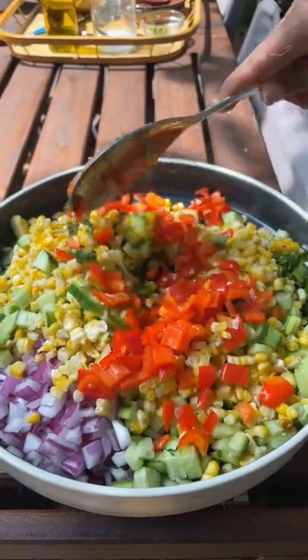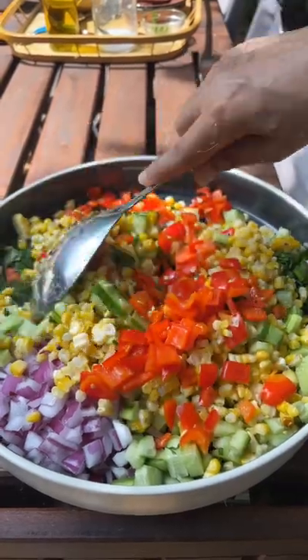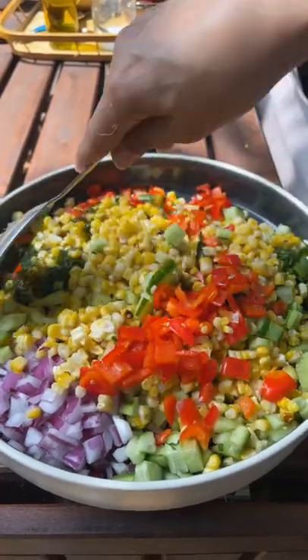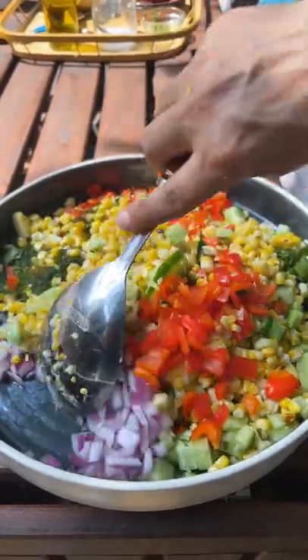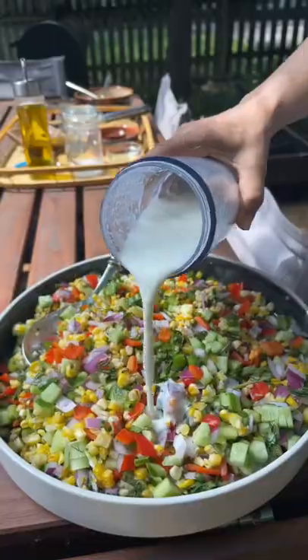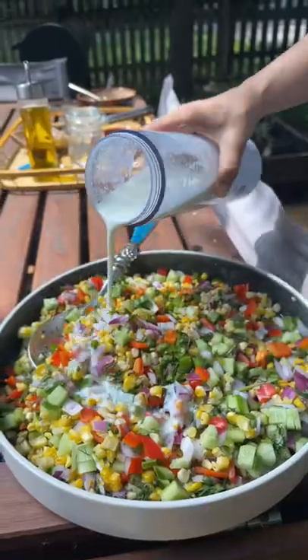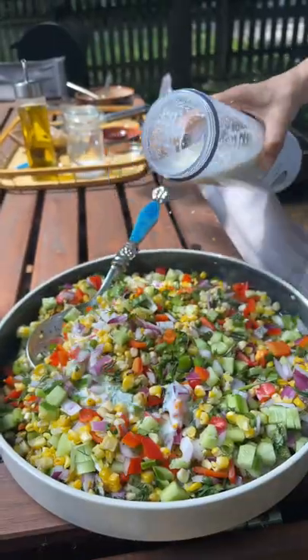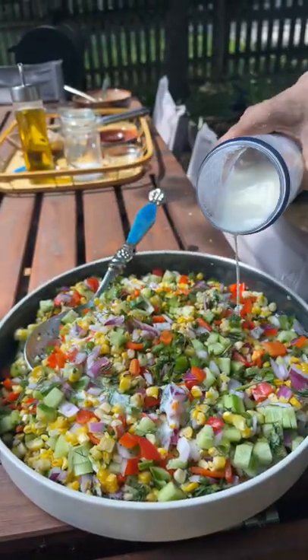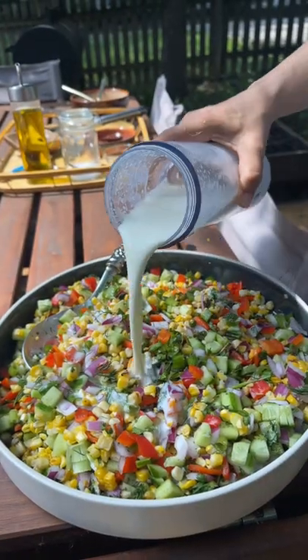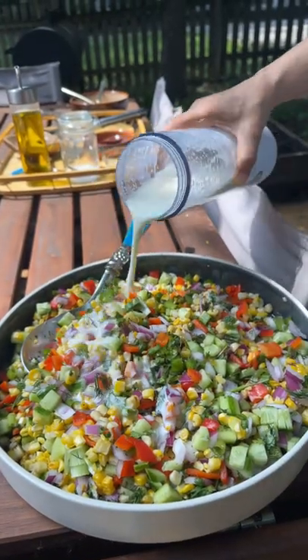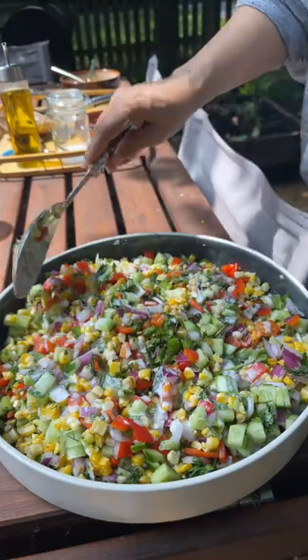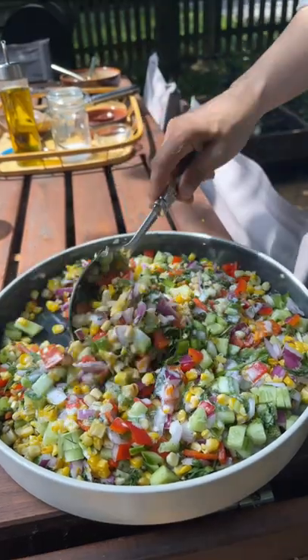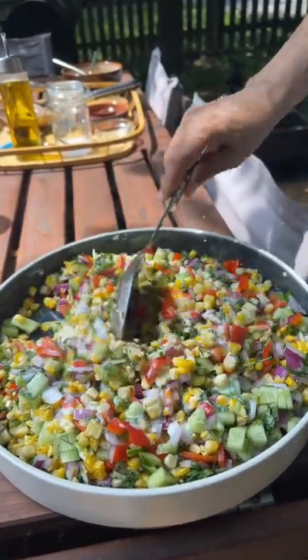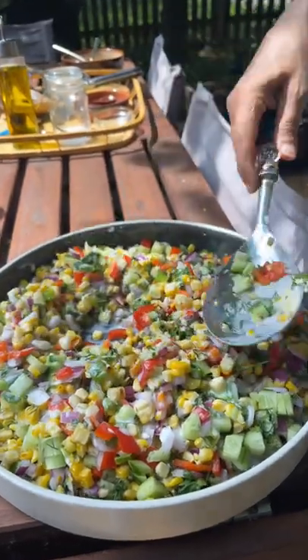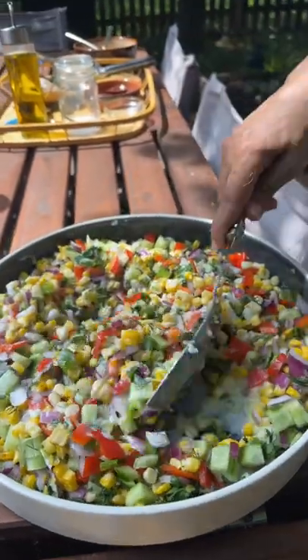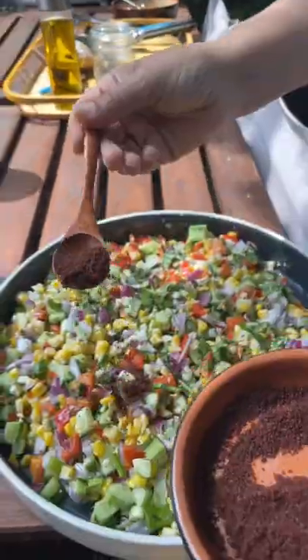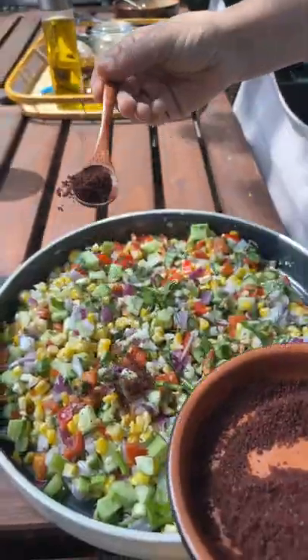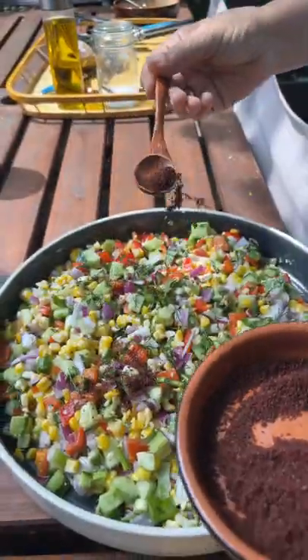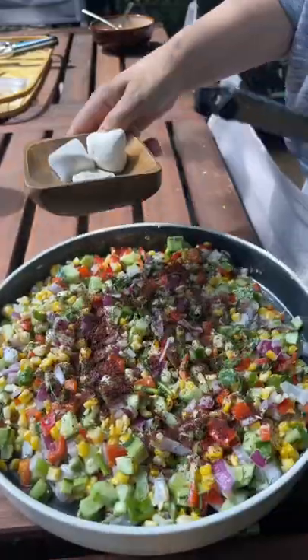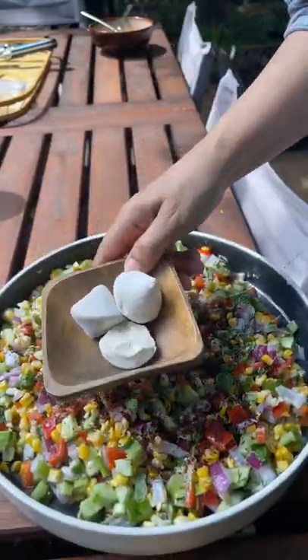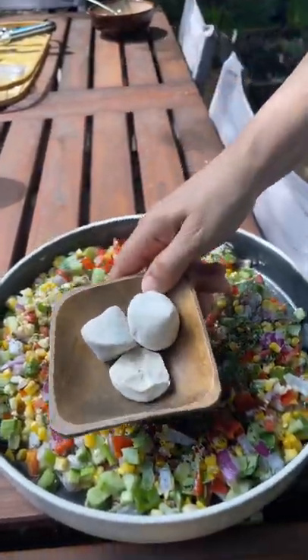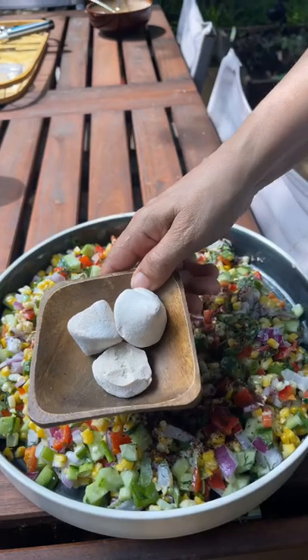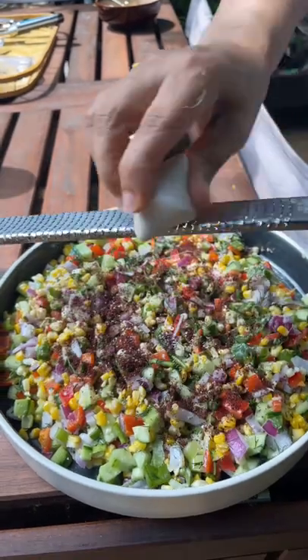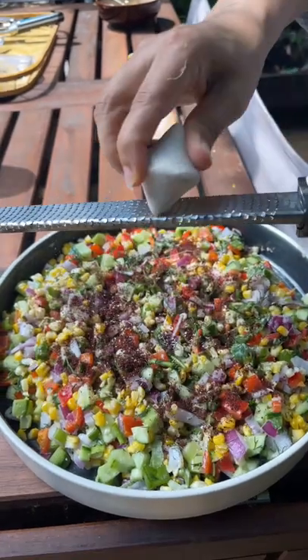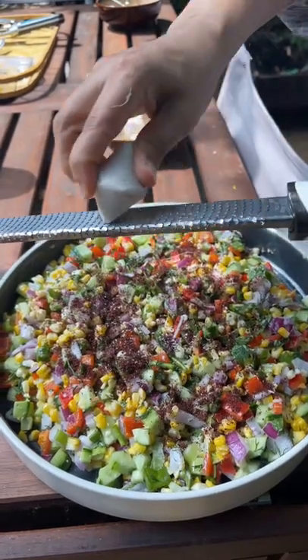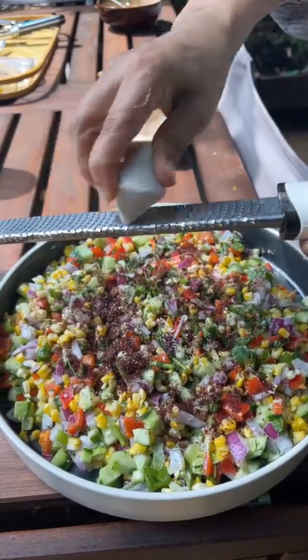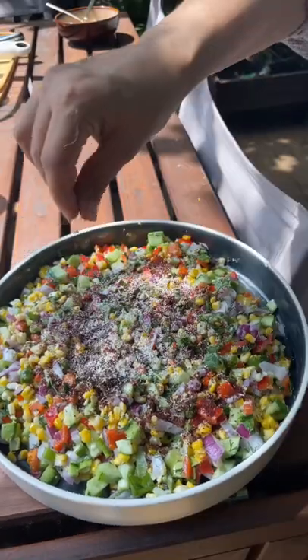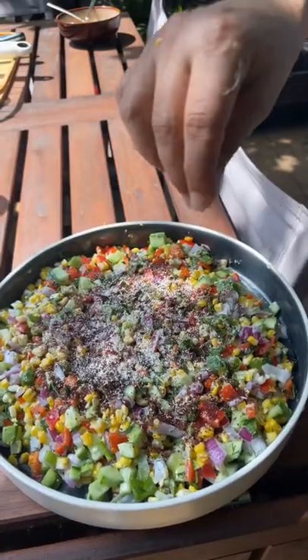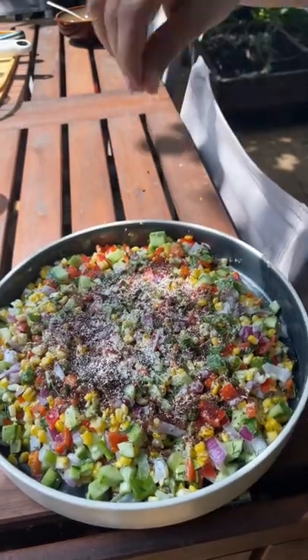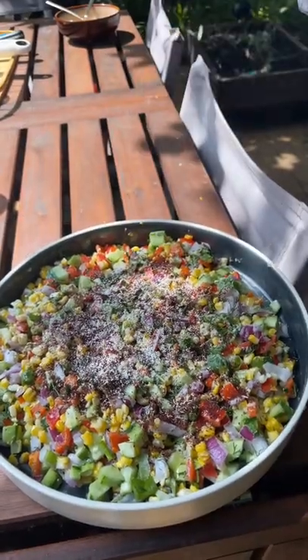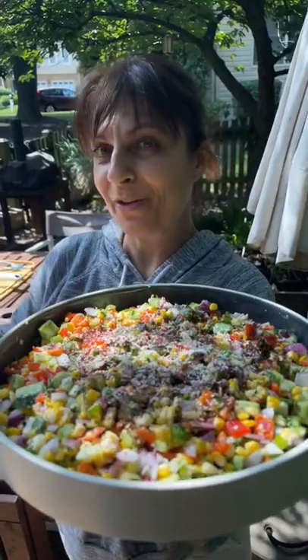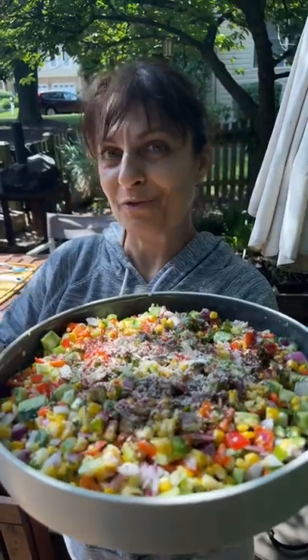I think everything becomes Afghan if you add crut to it, so that's what I did here. Don't fight me on it, it's just true. Top everything with crut, add it like it's cheese — it's delicious. It's a vibe. Nooshijan. I made all this just for me.